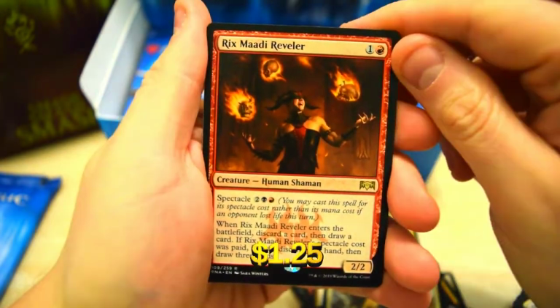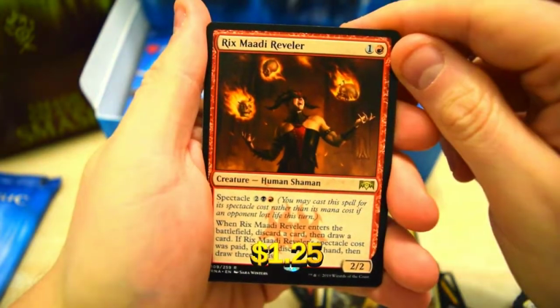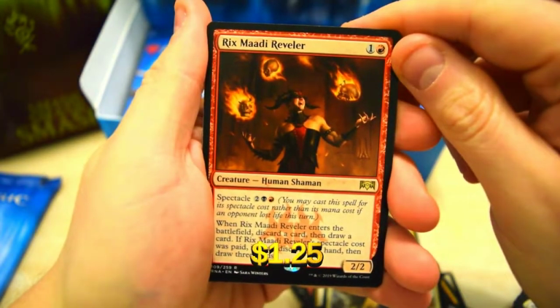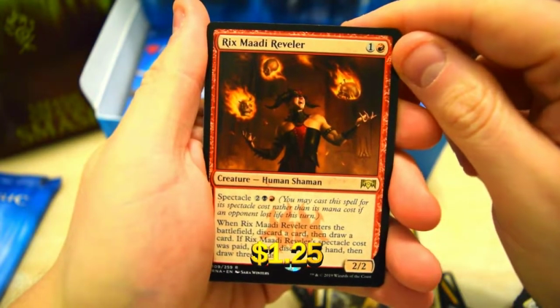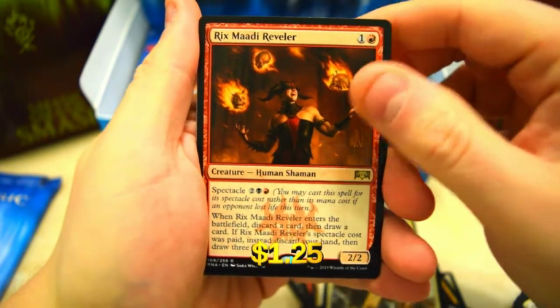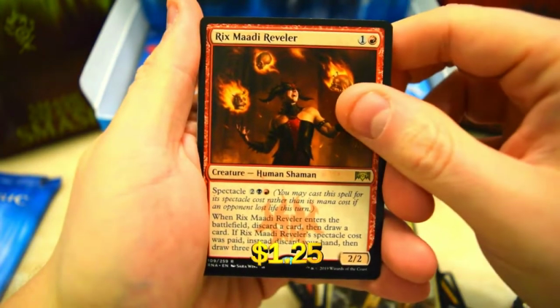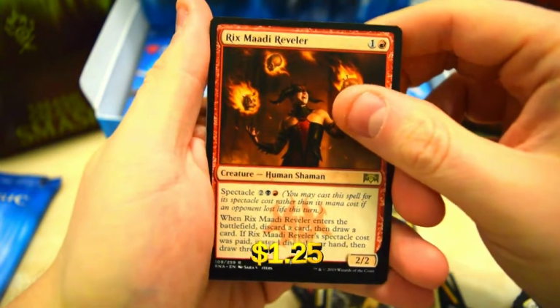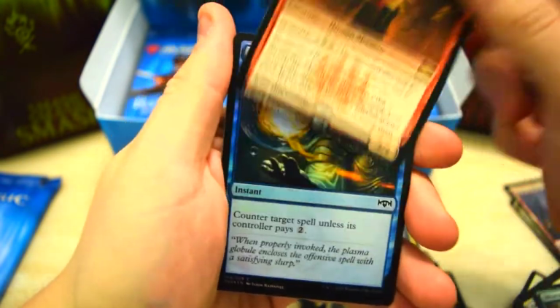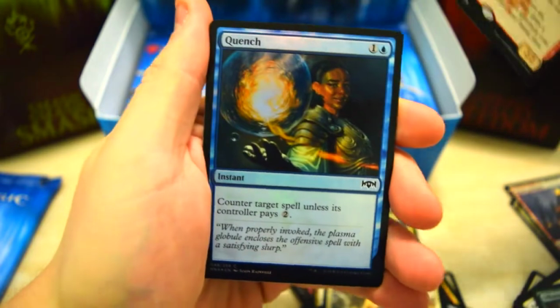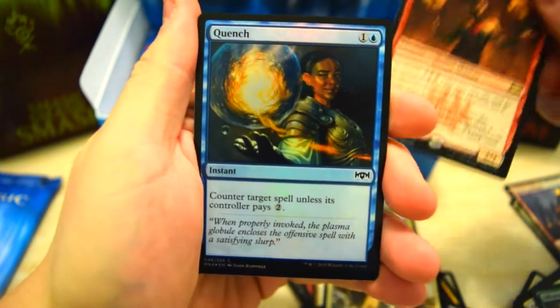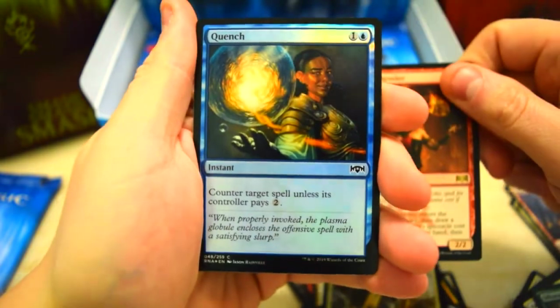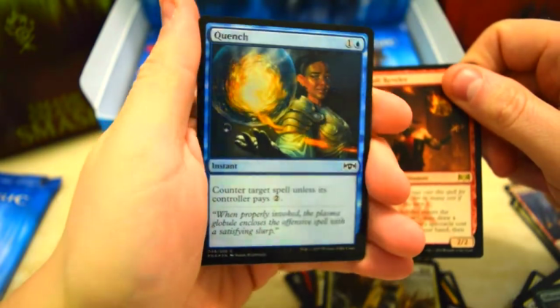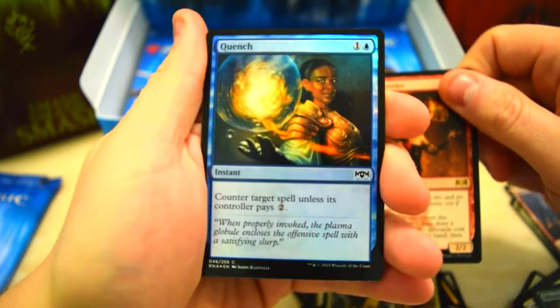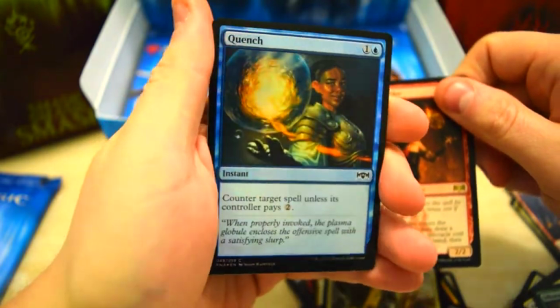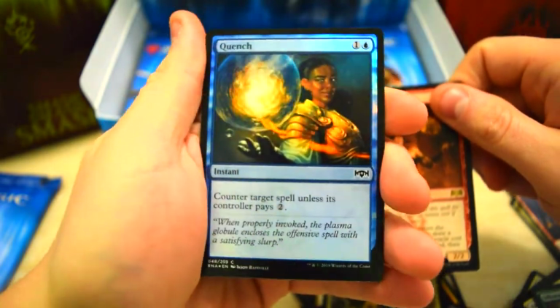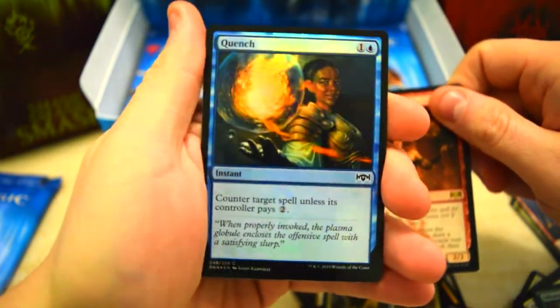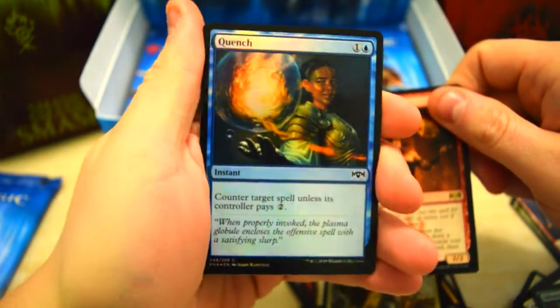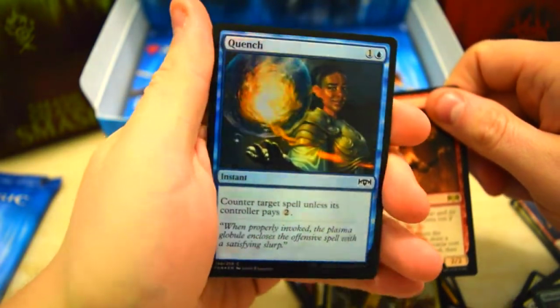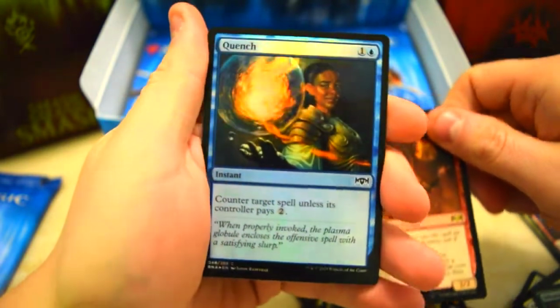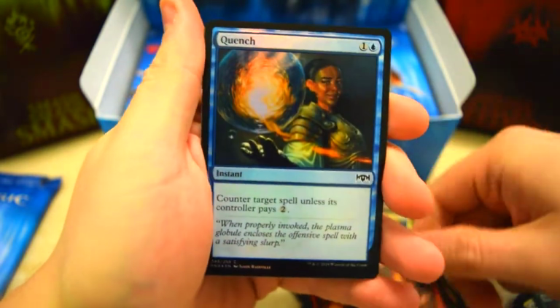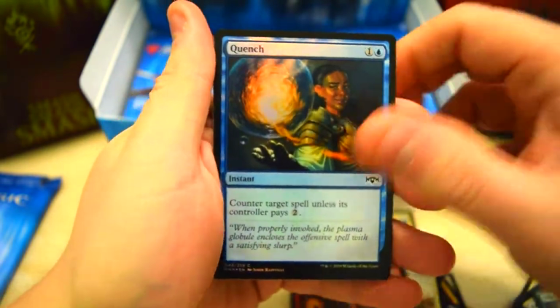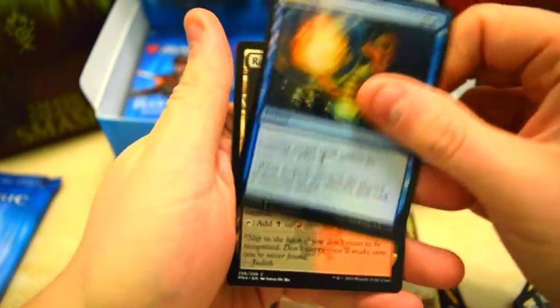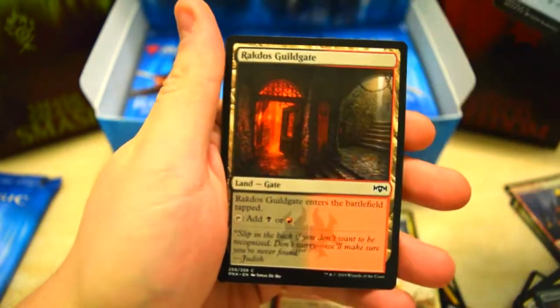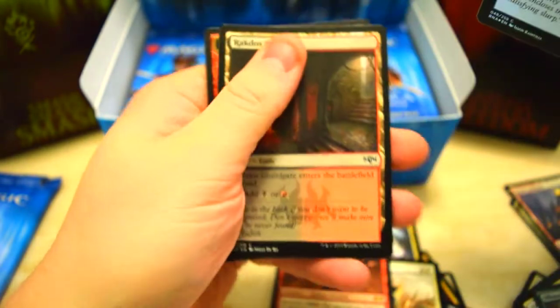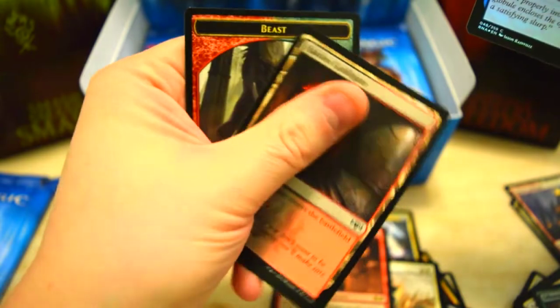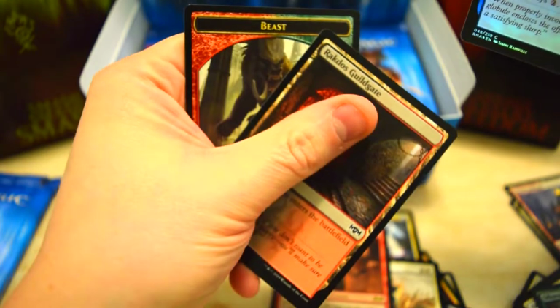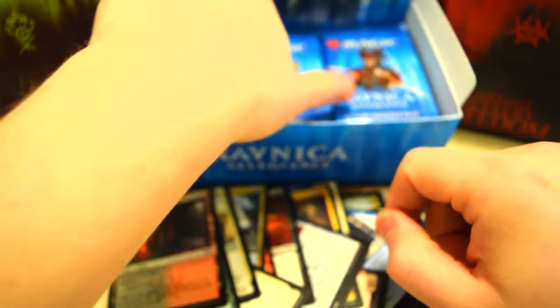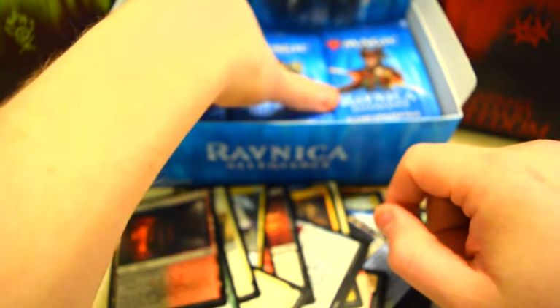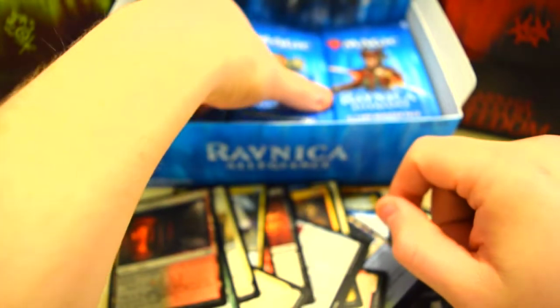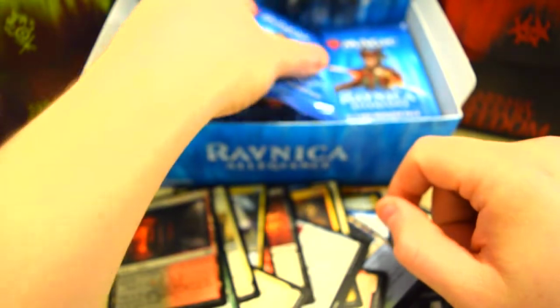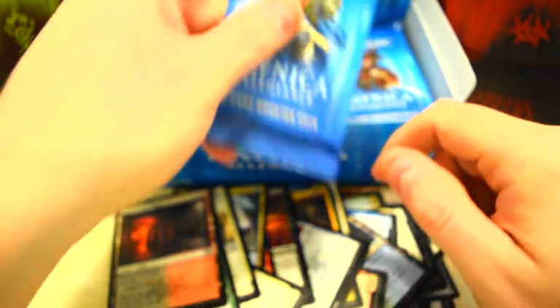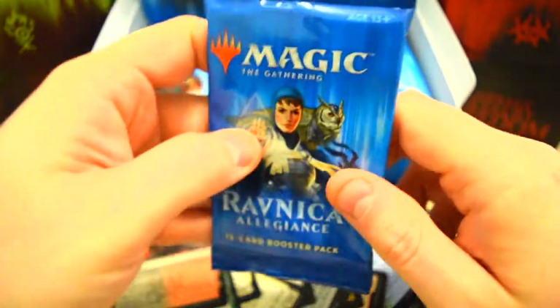Rixmati Reveler for our rare with a nice foil Quench — that's pretty neat. Let's dive into another one here.